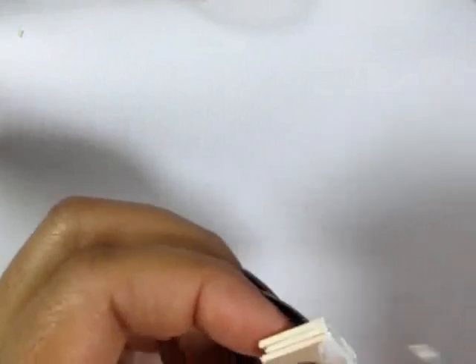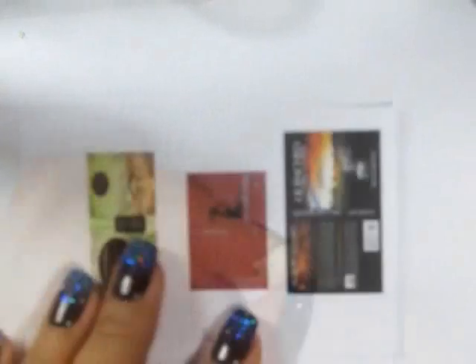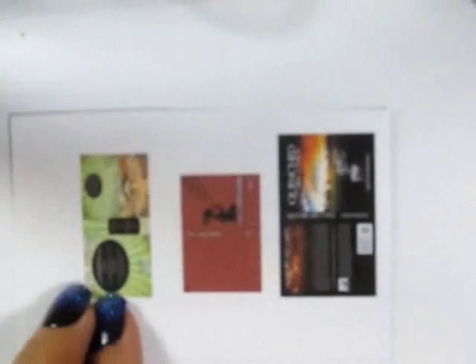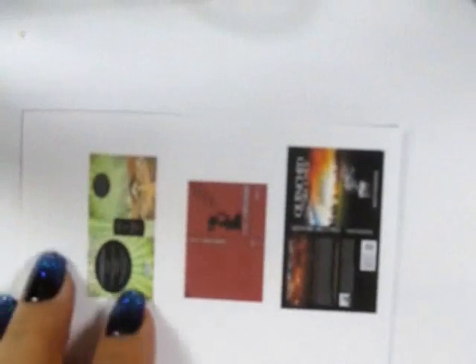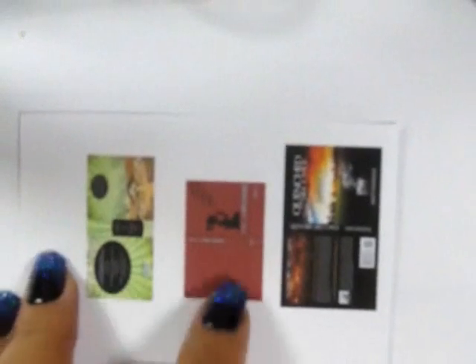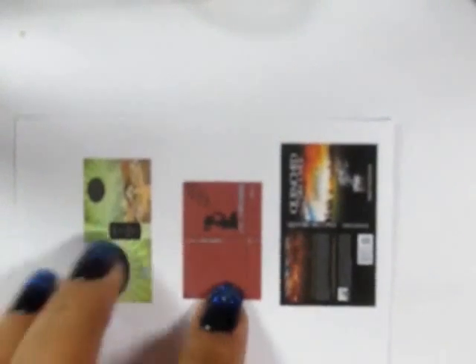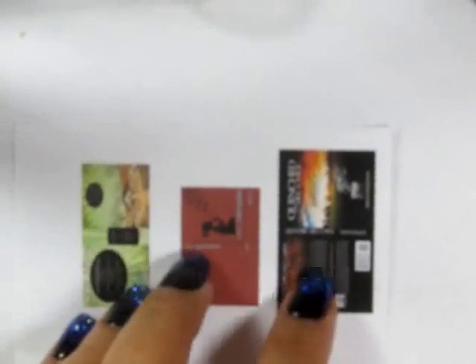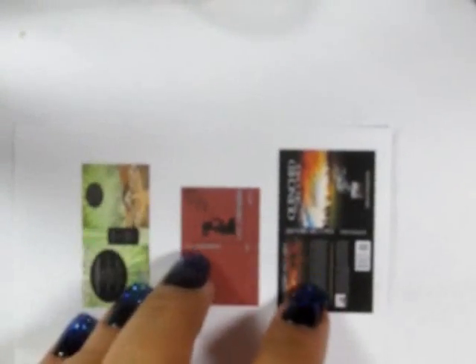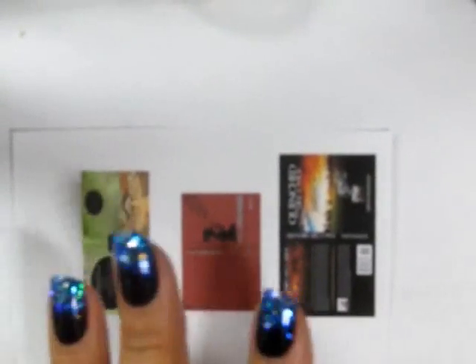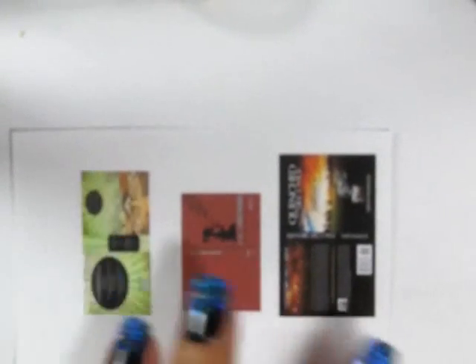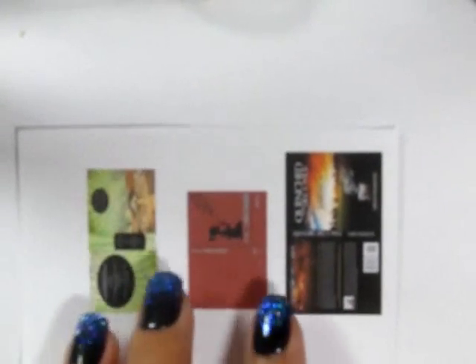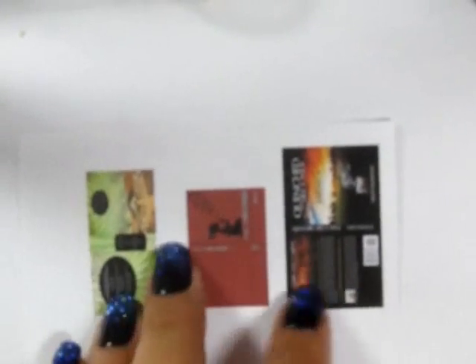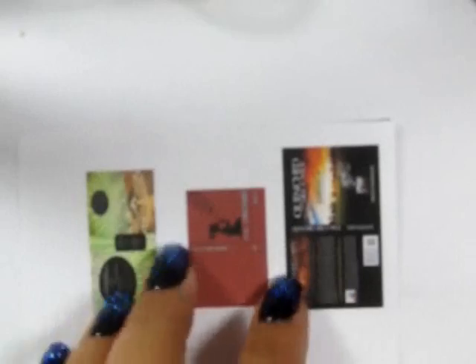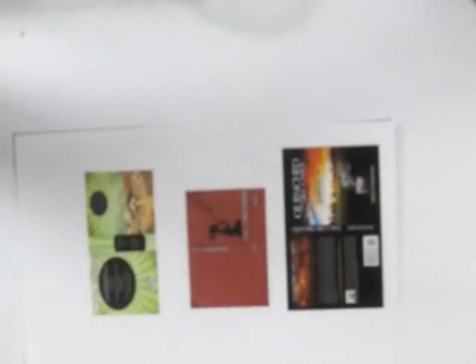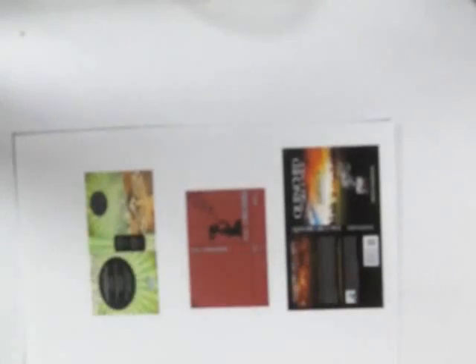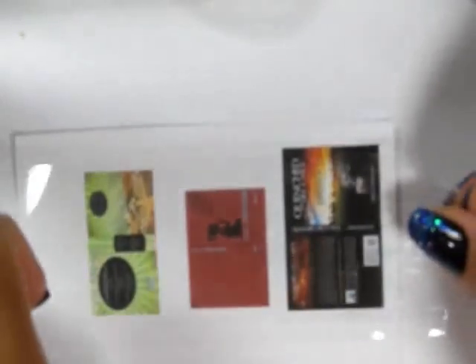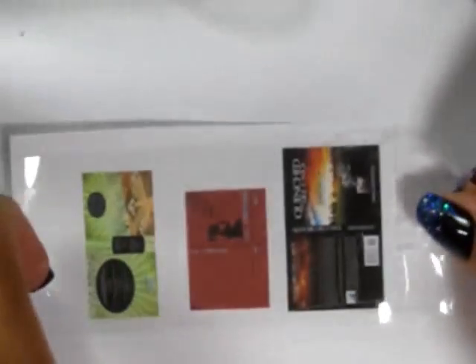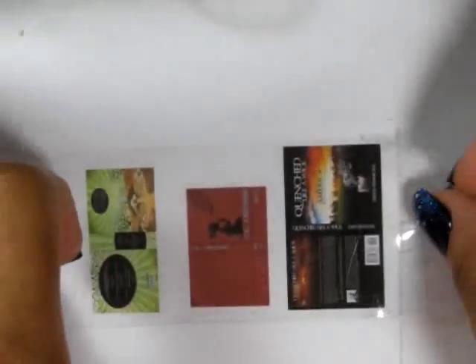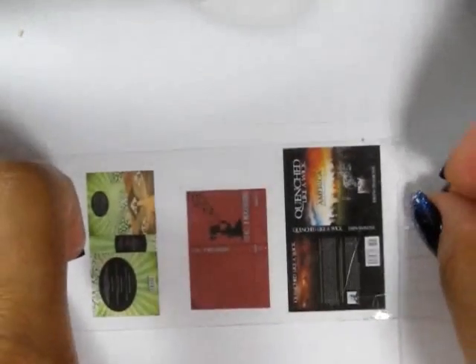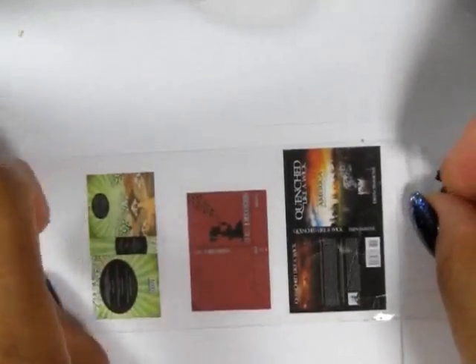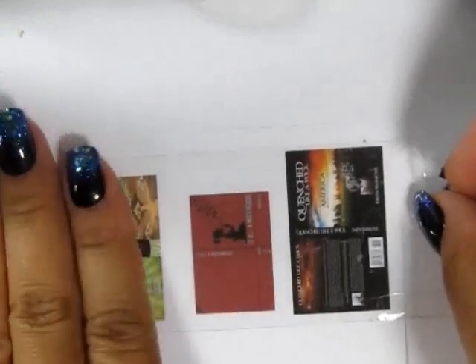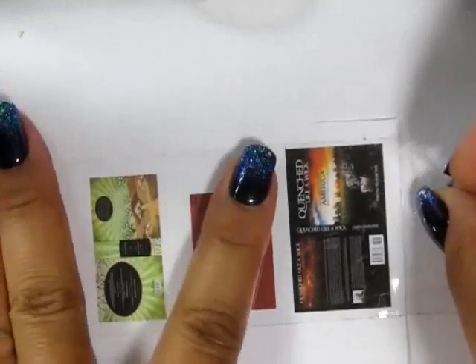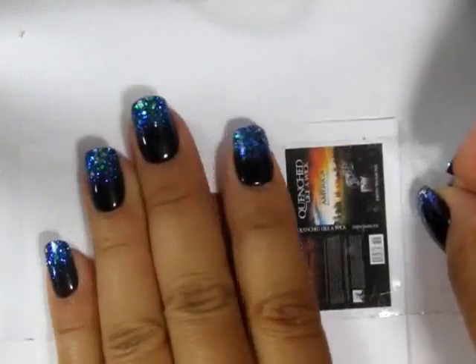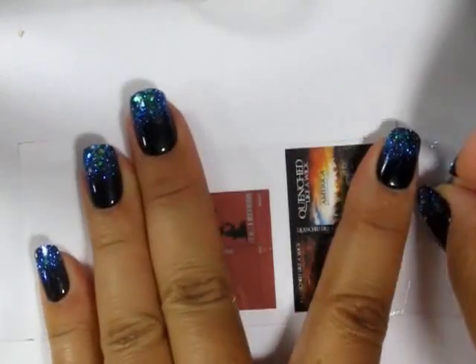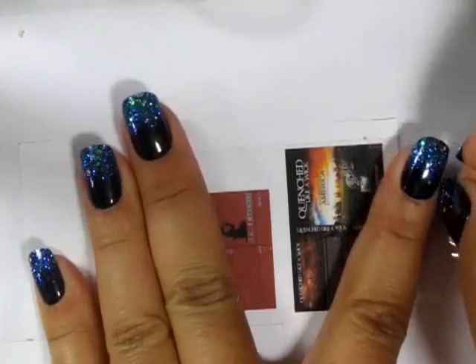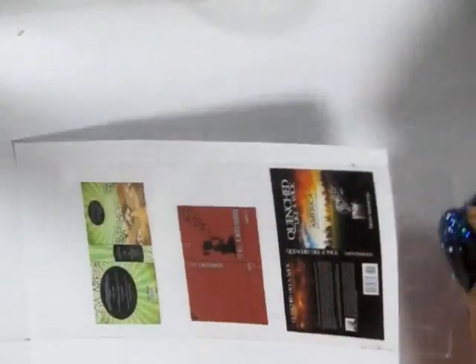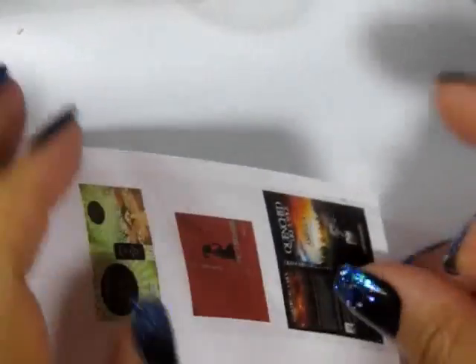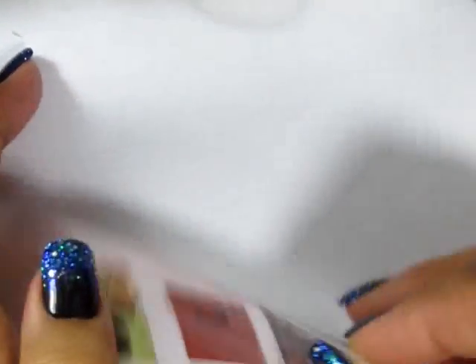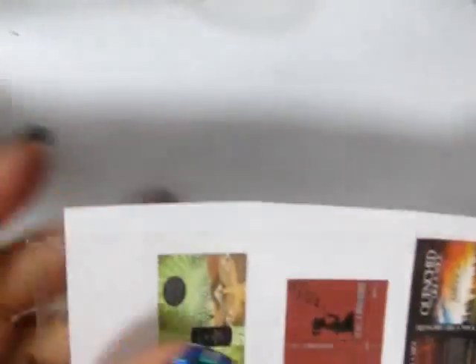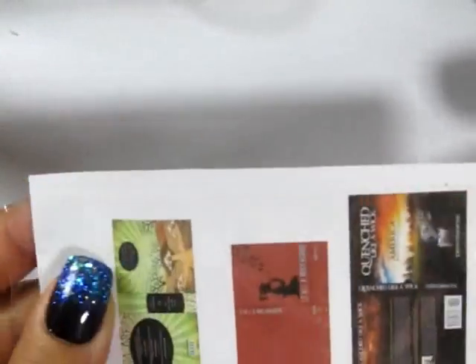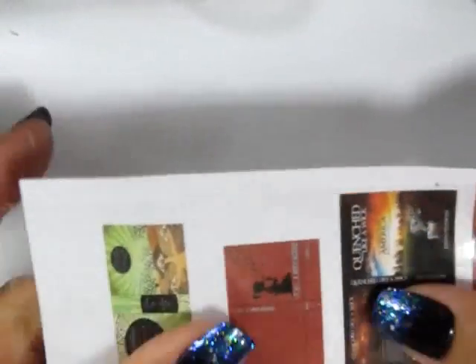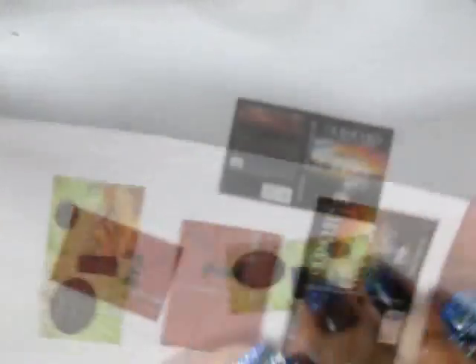I found several books on Google Images that I wanted to make miniature versions of, and printed them out in a smaller scale. Then I put a piece of clear packing tape on top and cut them out.